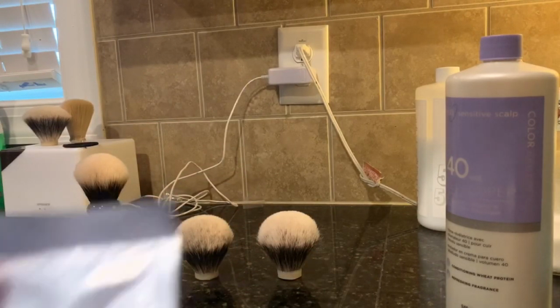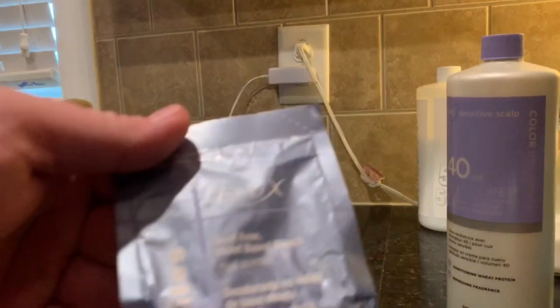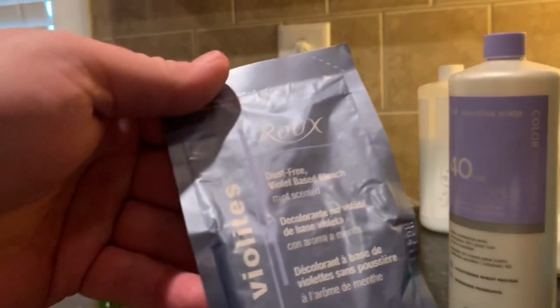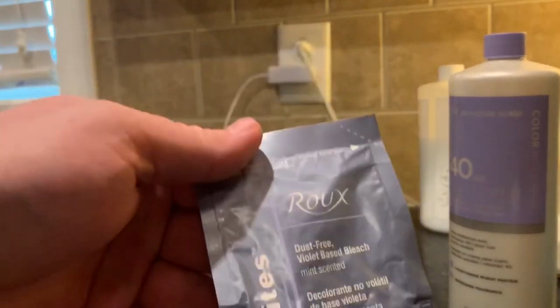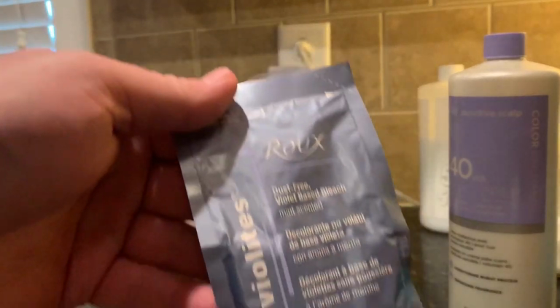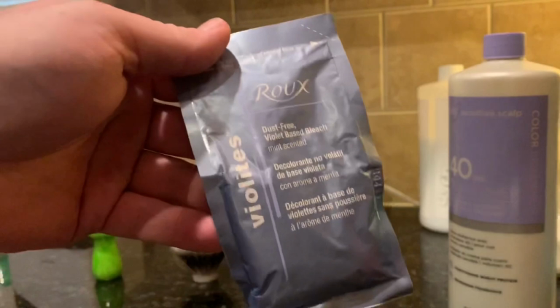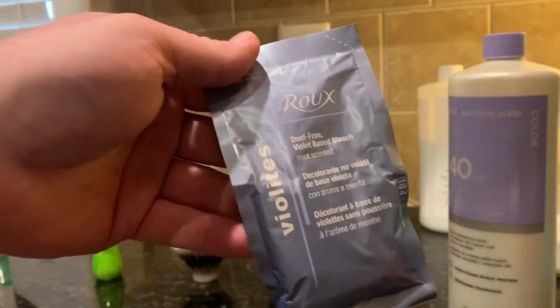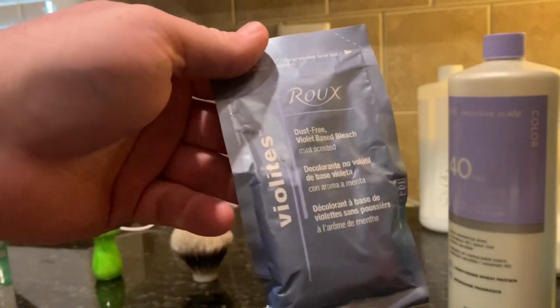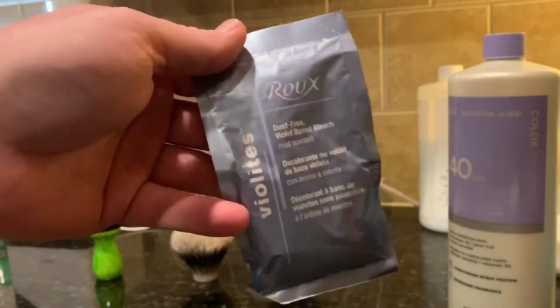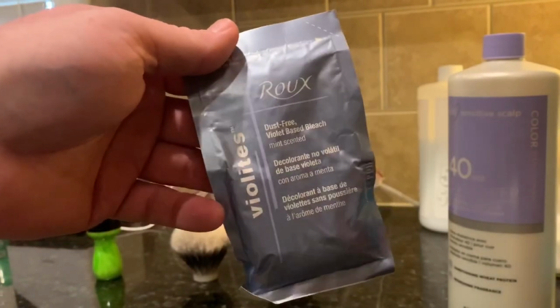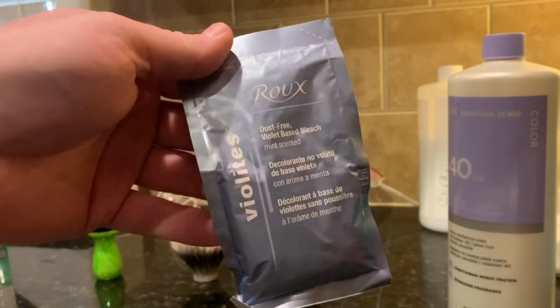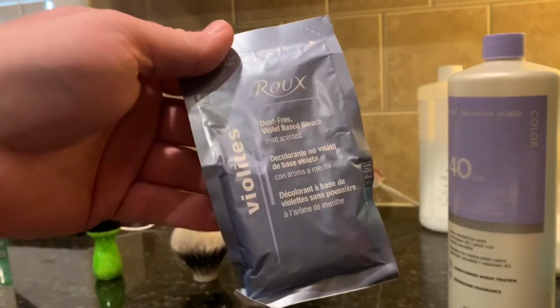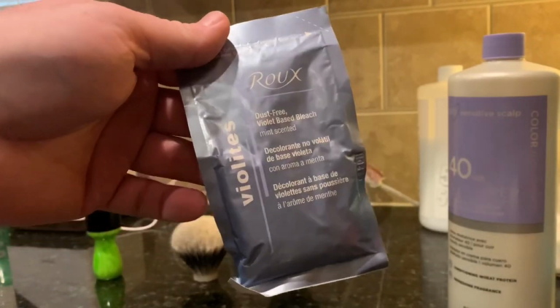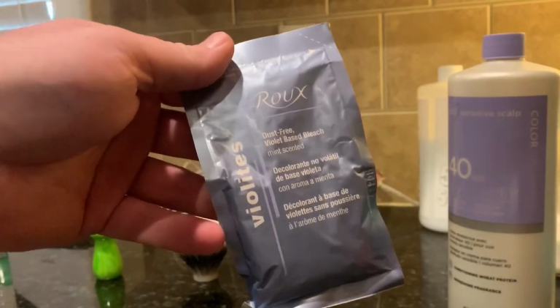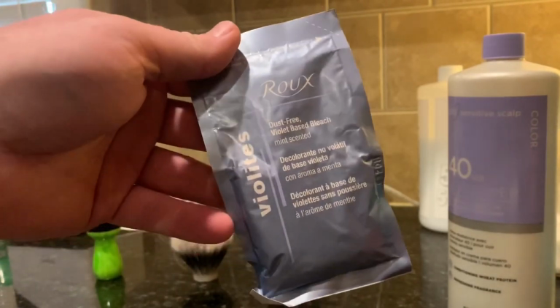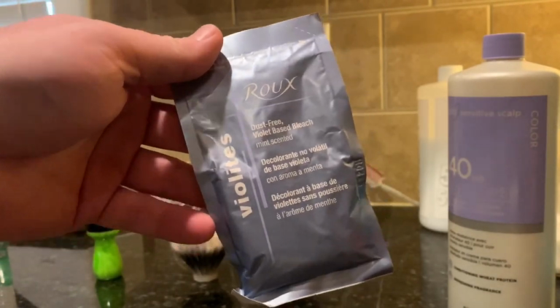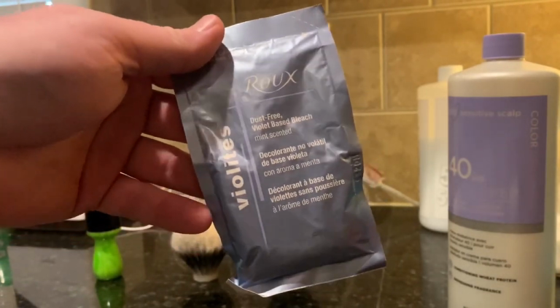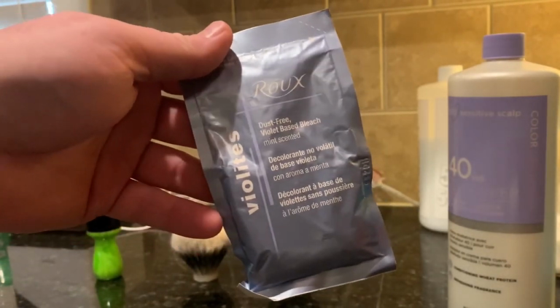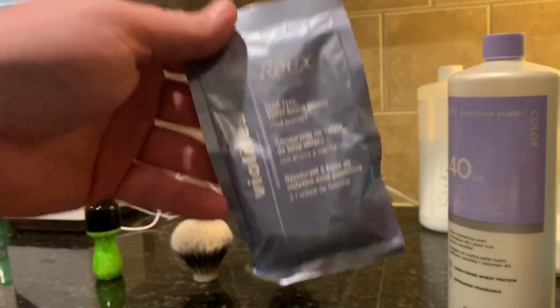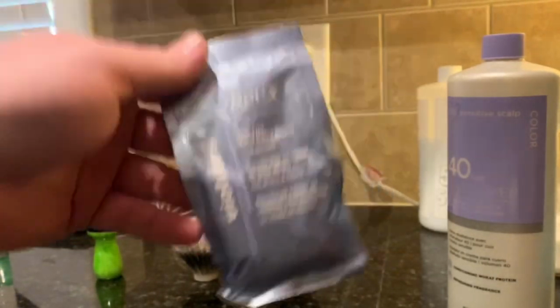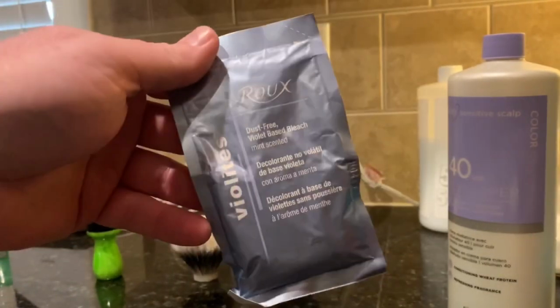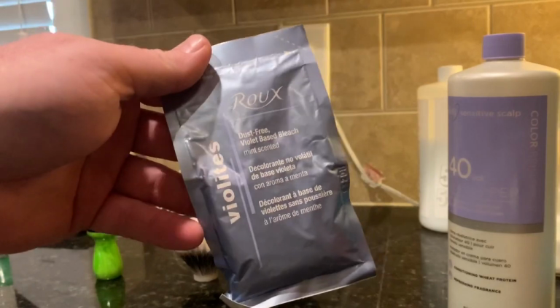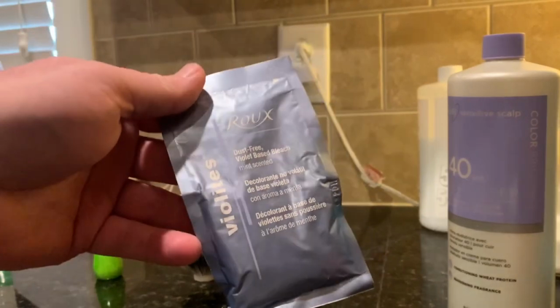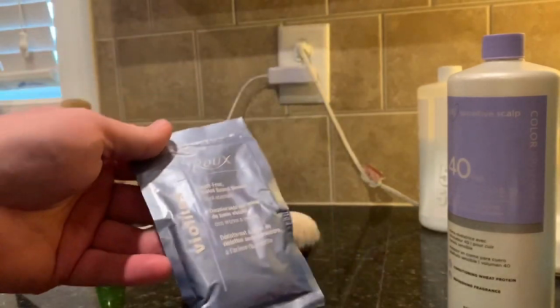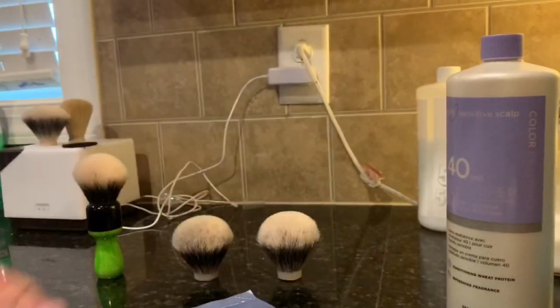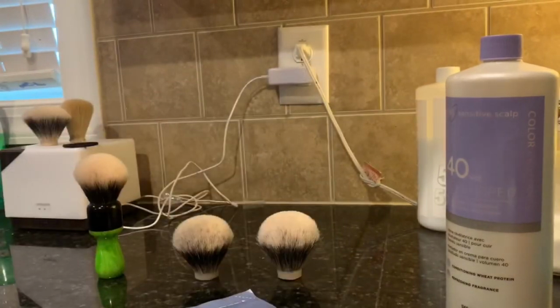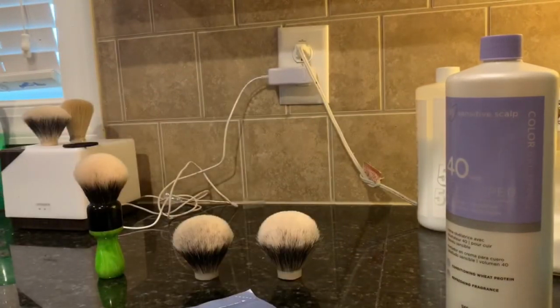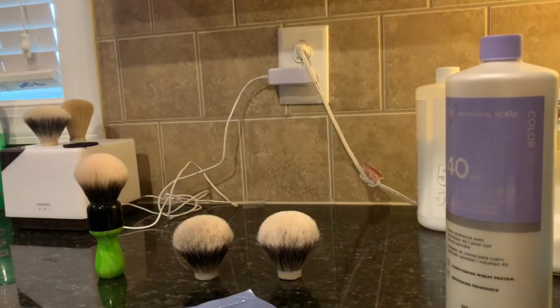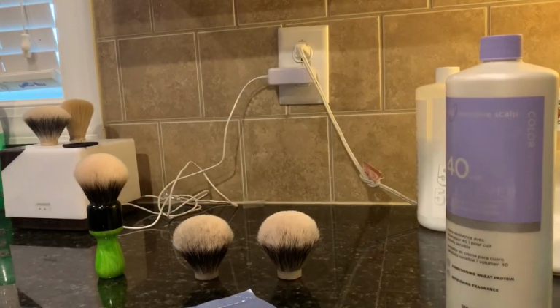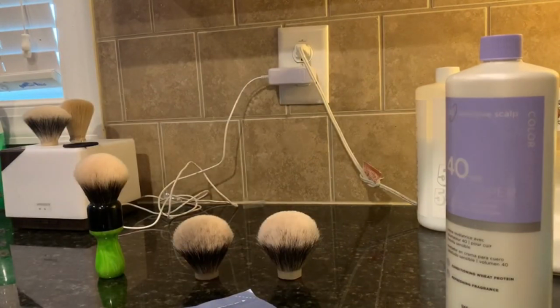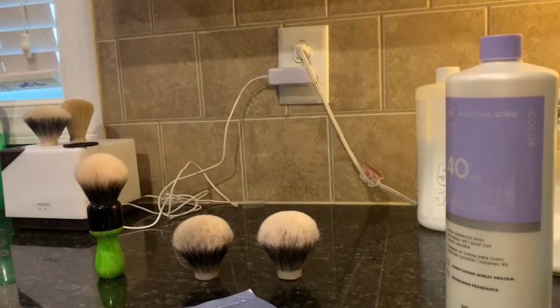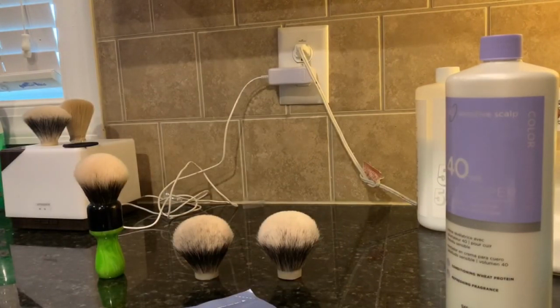These packets are pretty much not being made anymore — I bought a bunch of them and I don't think you can find them out there anymore. So if you can't find the Violites, I'm going to show you something else that can be used. It's really good too.